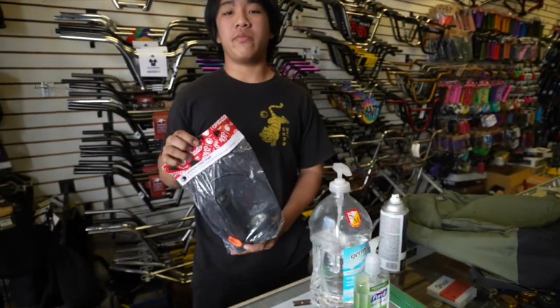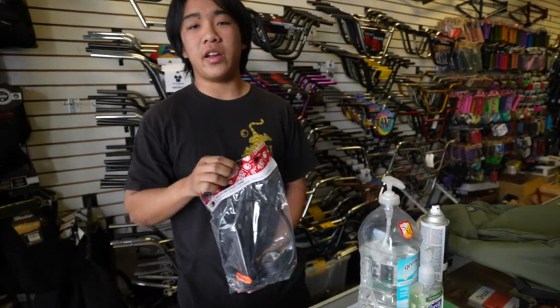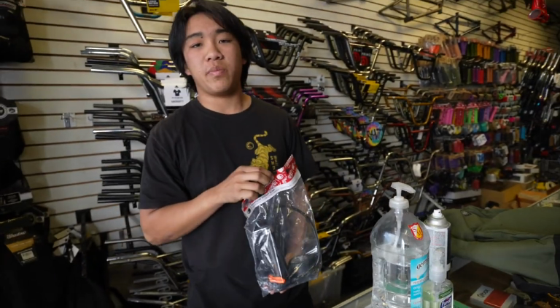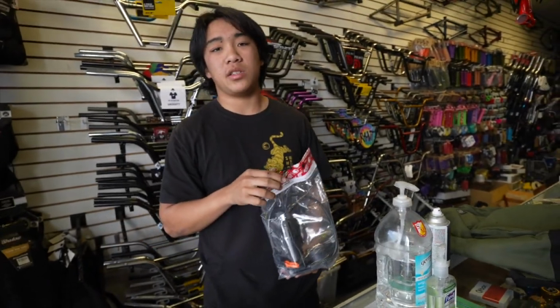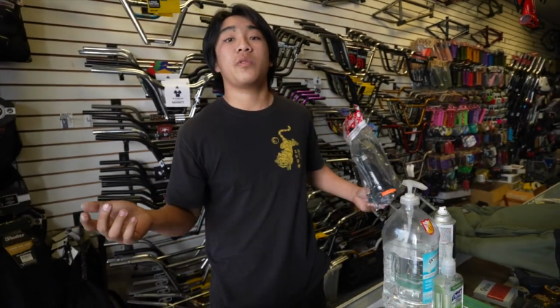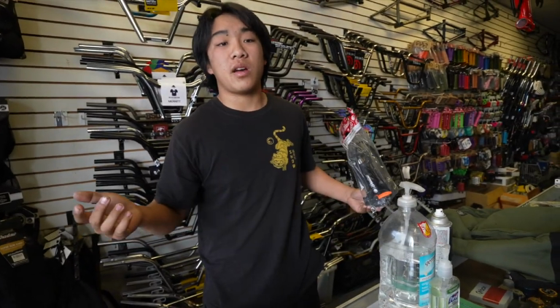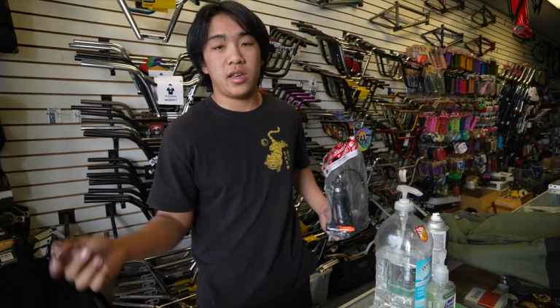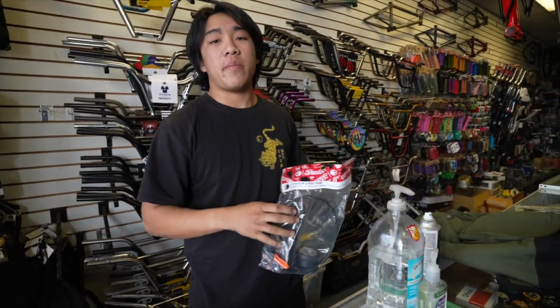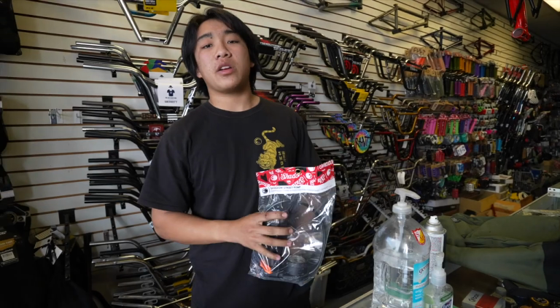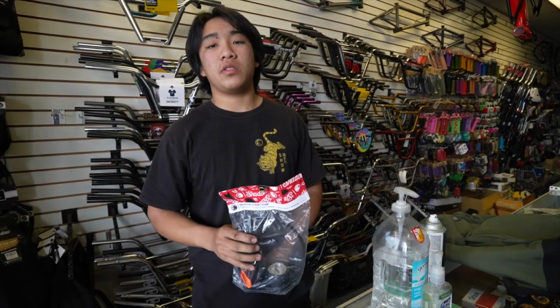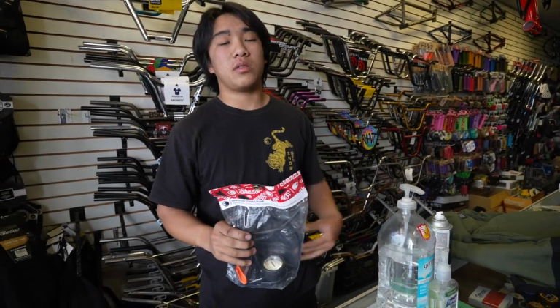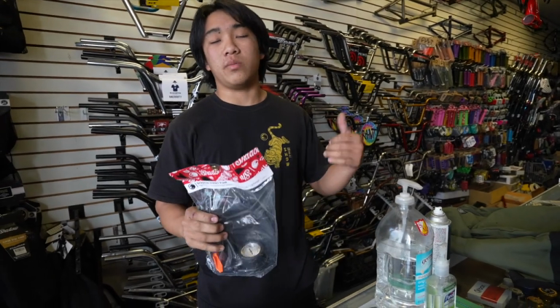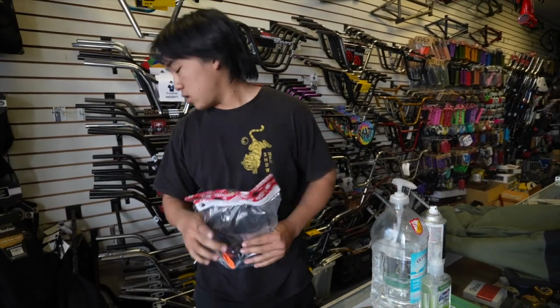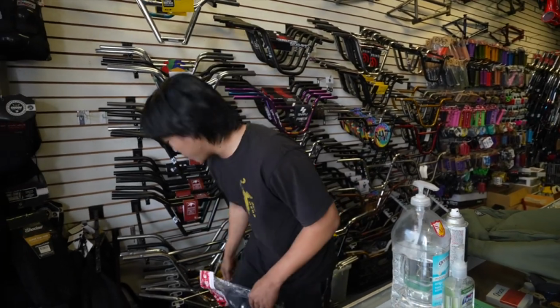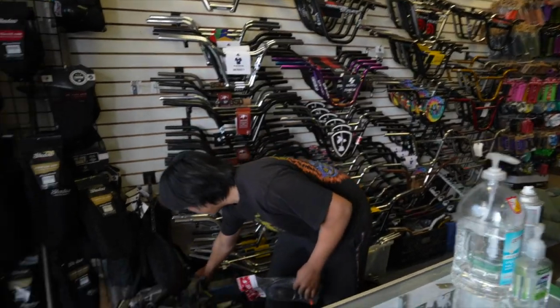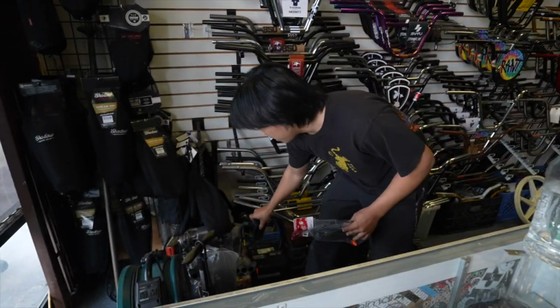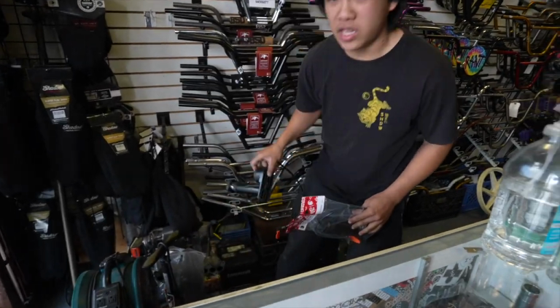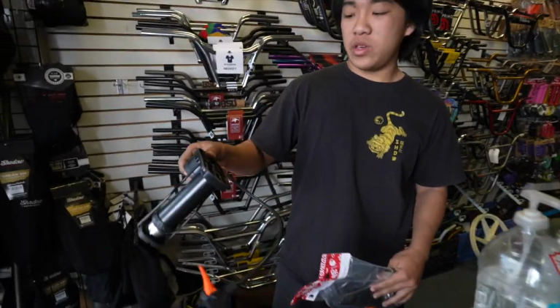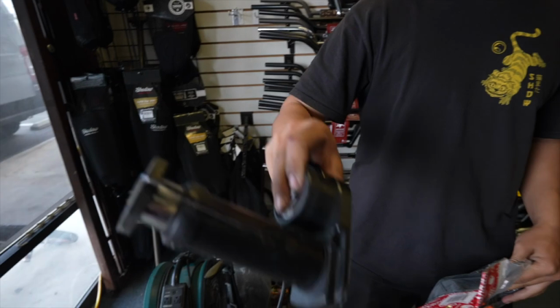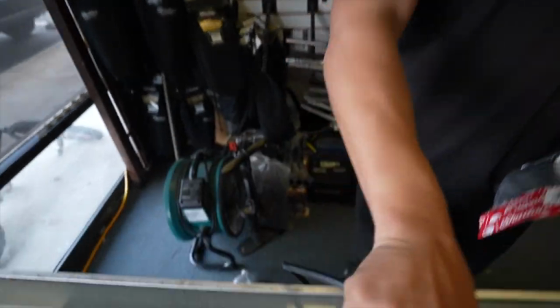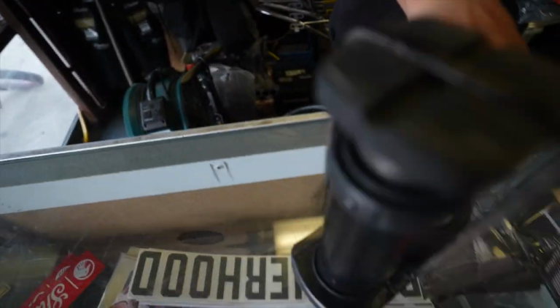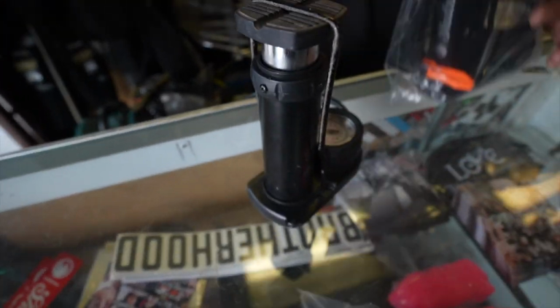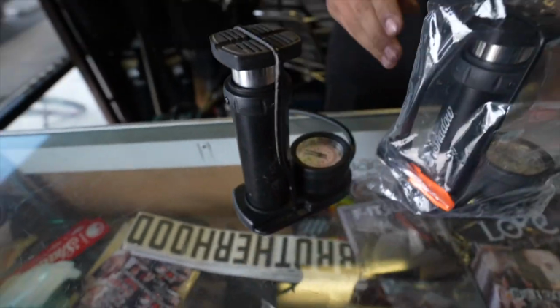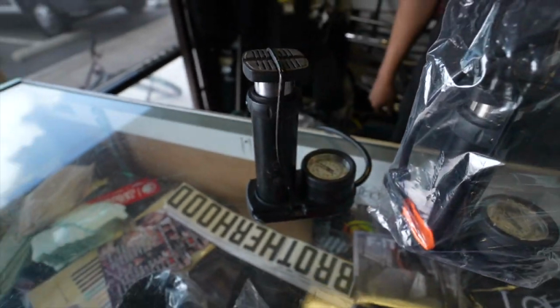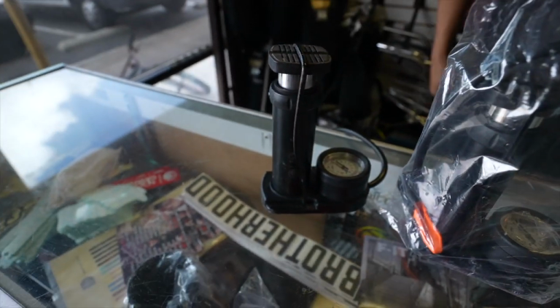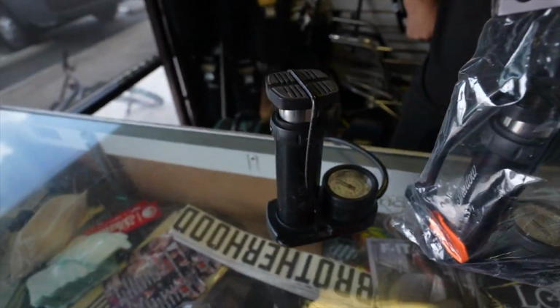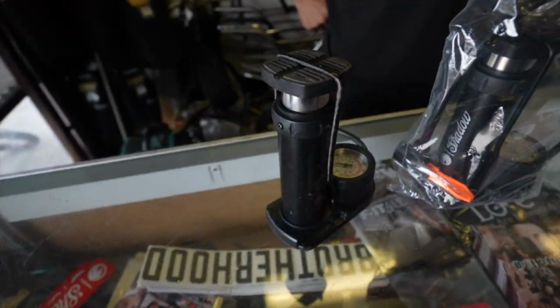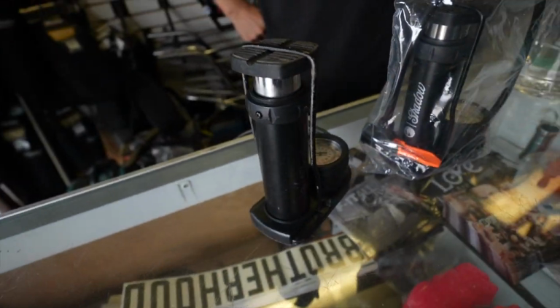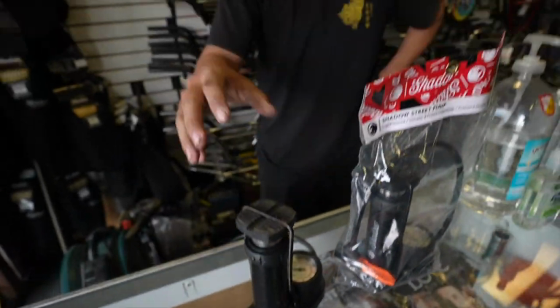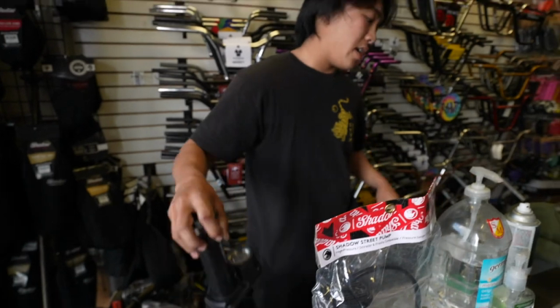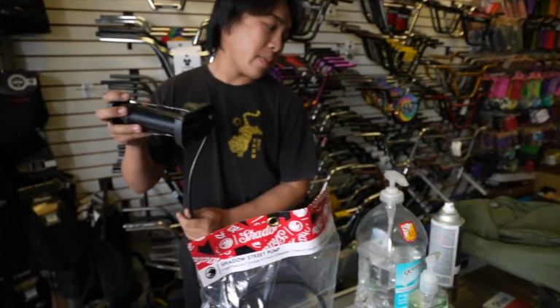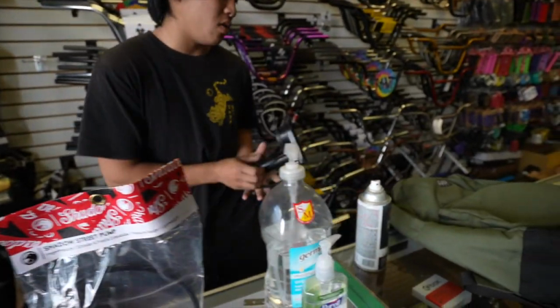It's easy to use and pumps up your tire really quickly. I personally have had one for over a year and it still works perfectly. I take it on all my bike travels and it works awesome. This is my personal one — a year of abuse and it still looks brand new.